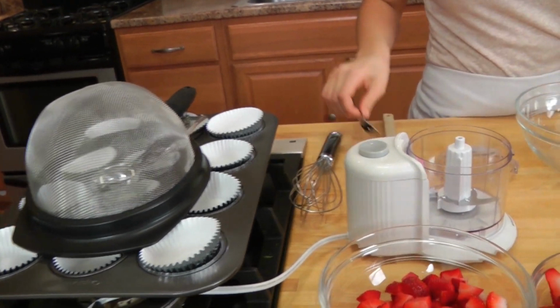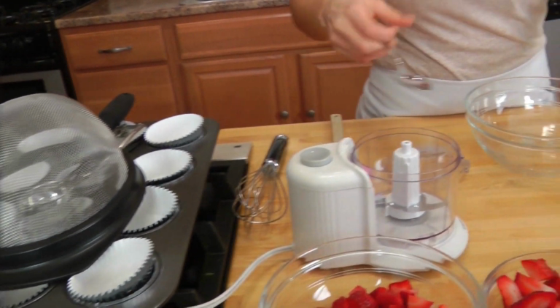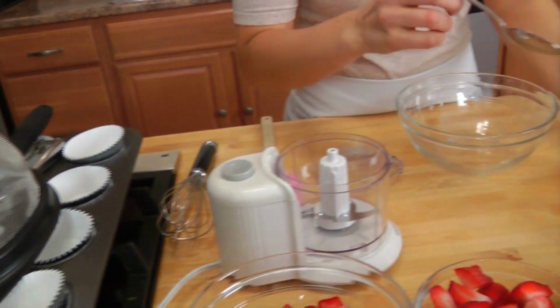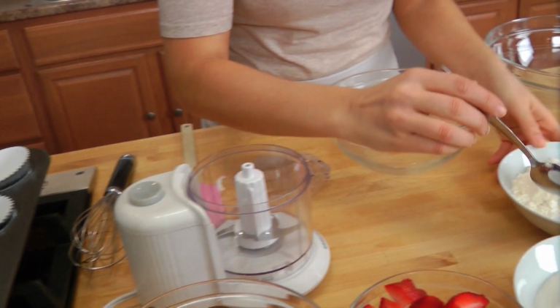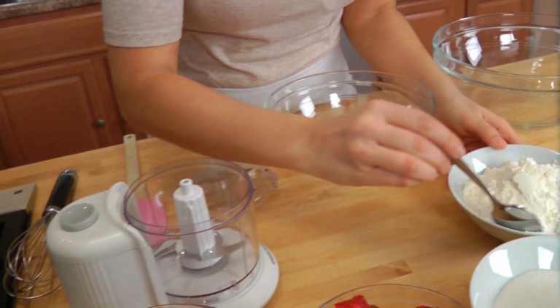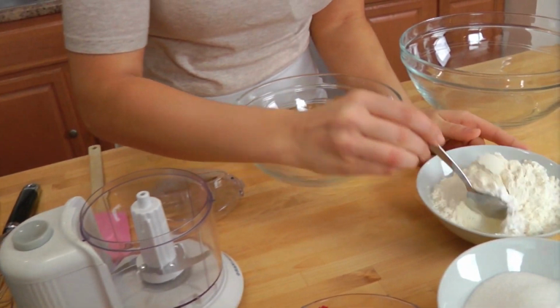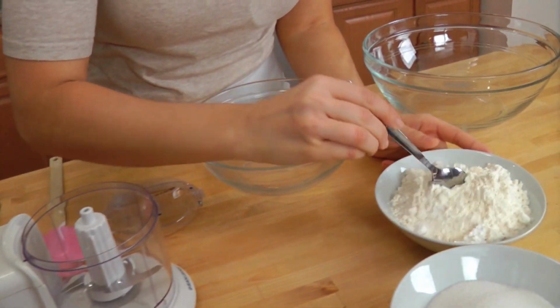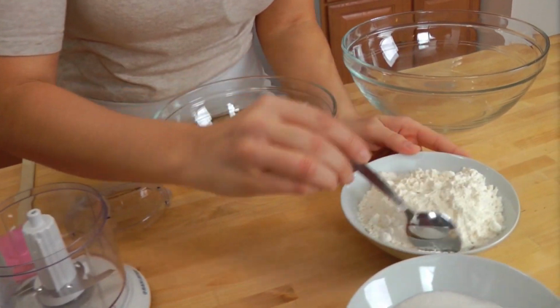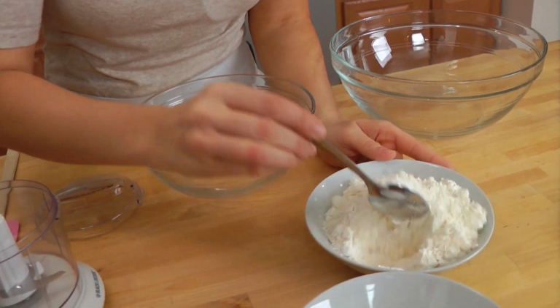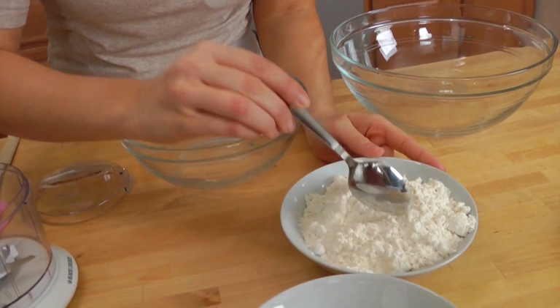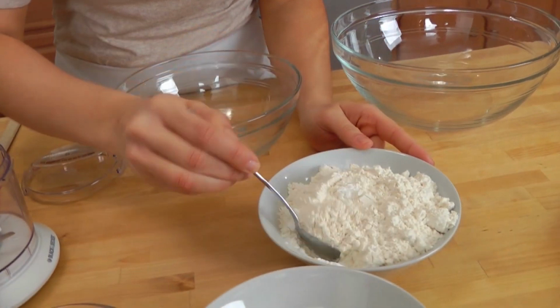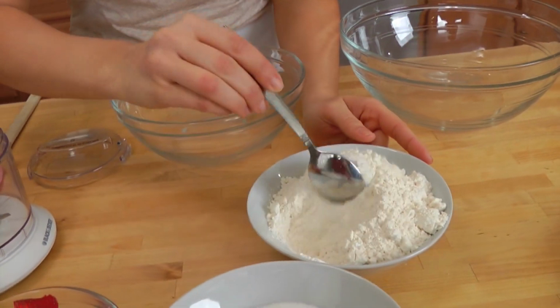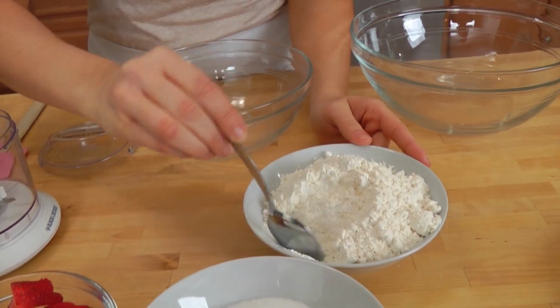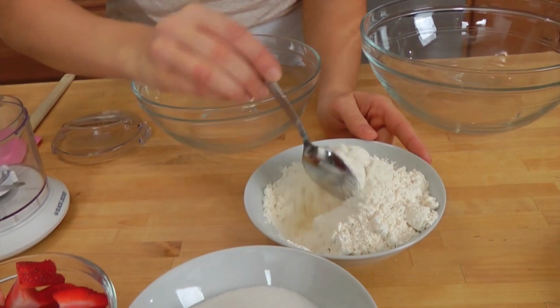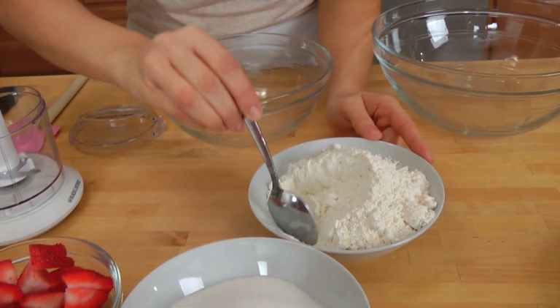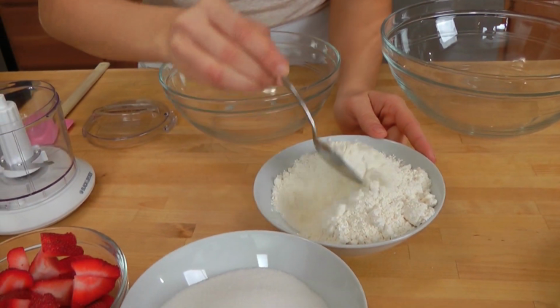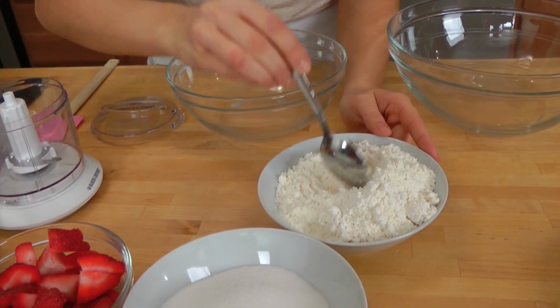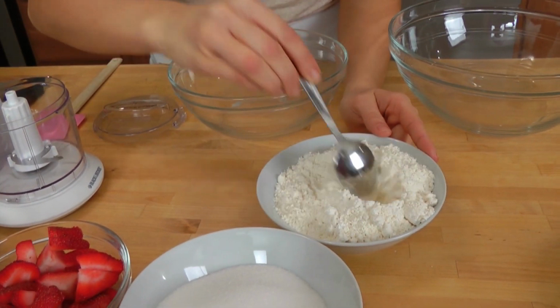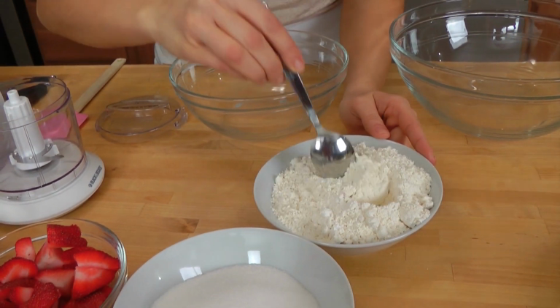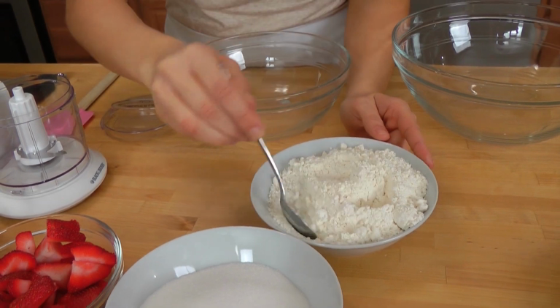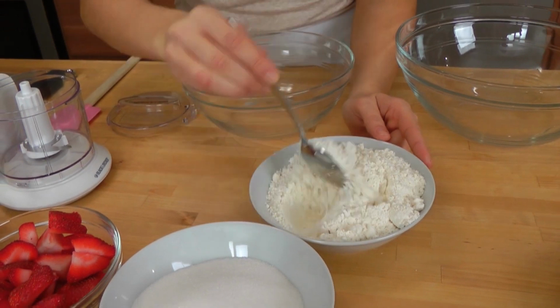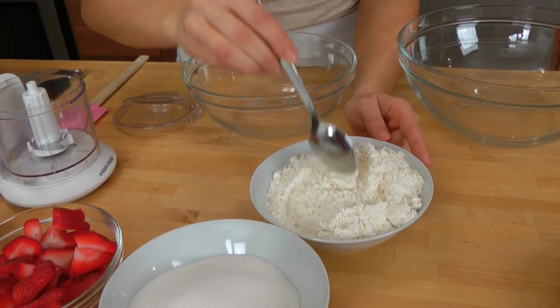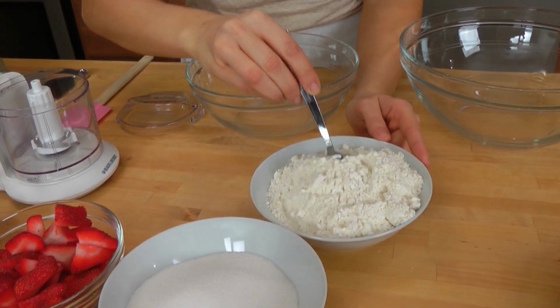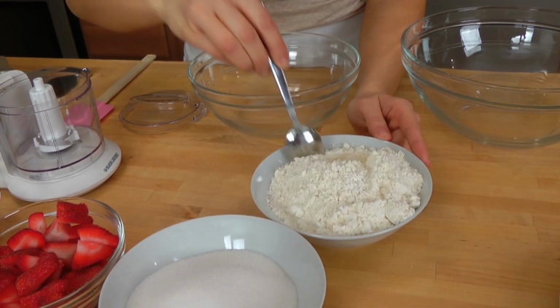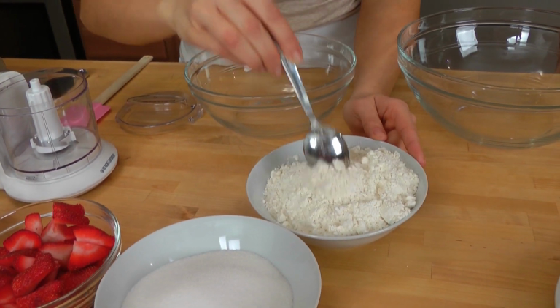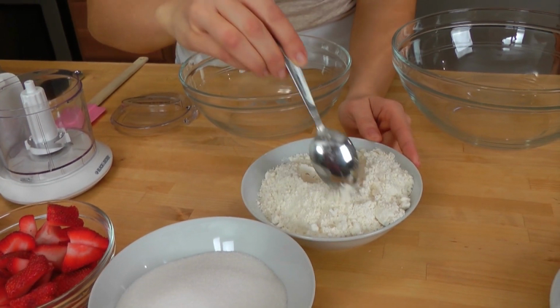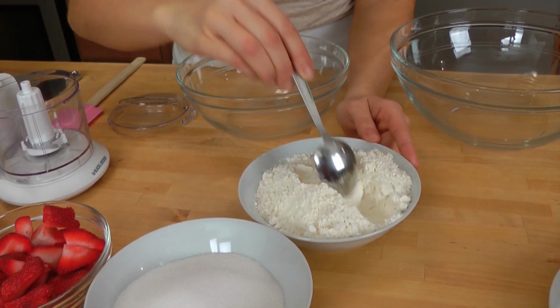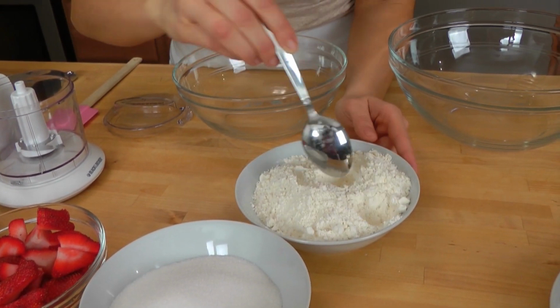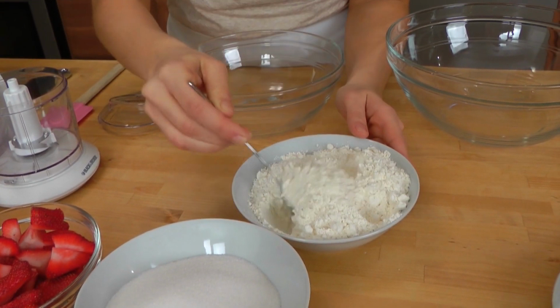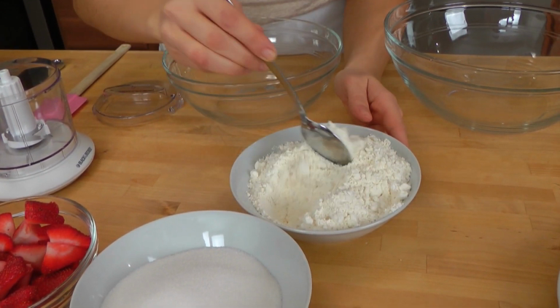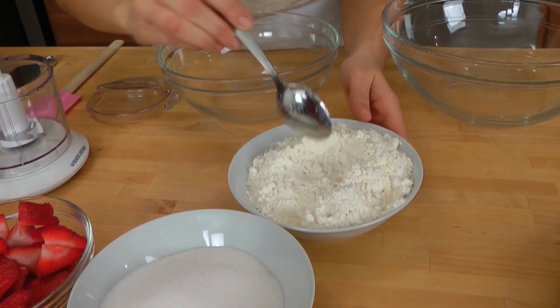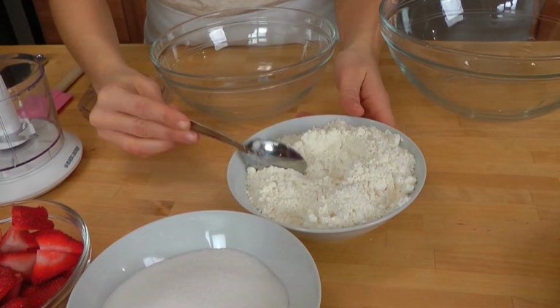Let's take the dry ingredients really quickly and just mix the baking powder and the salt and the flour together, just so that you don't get a big lump of baking powder and a big lump of salt in your muffin.